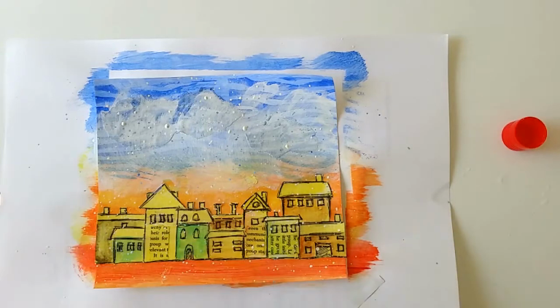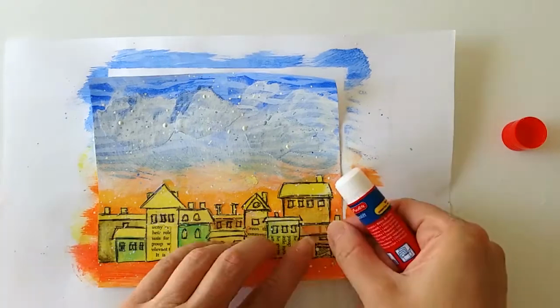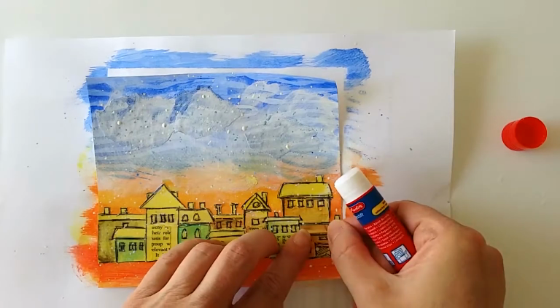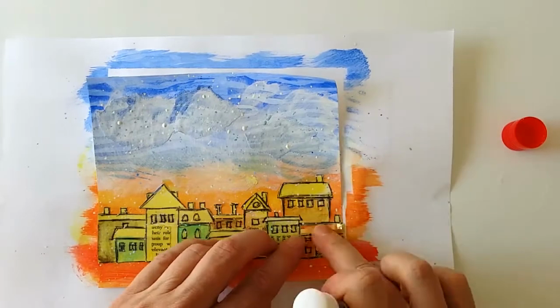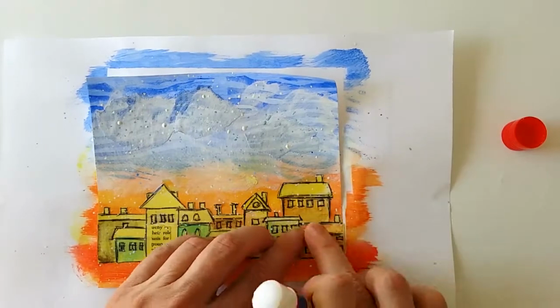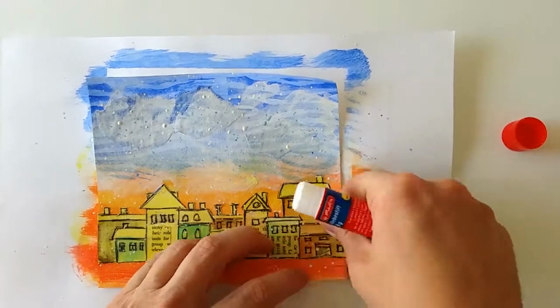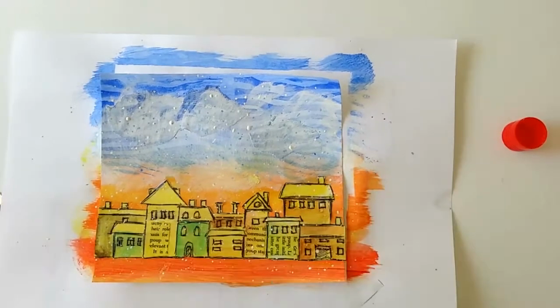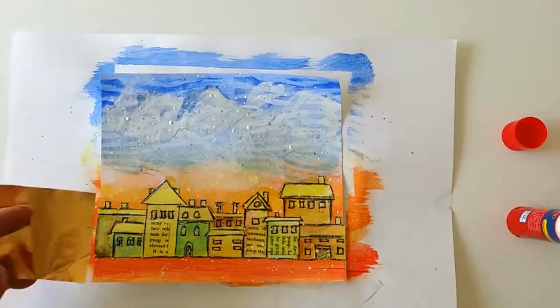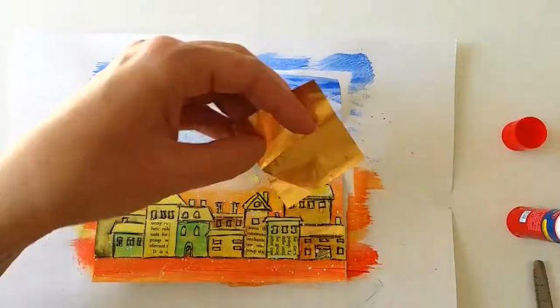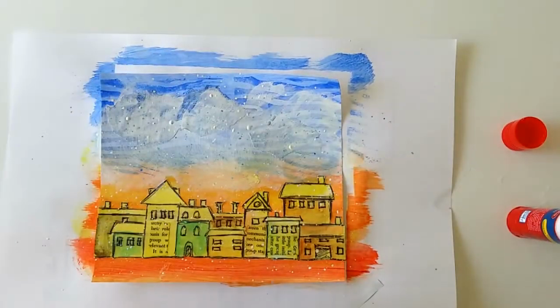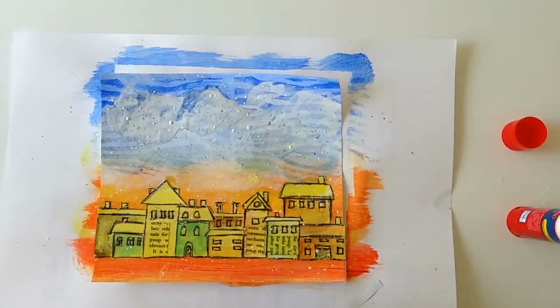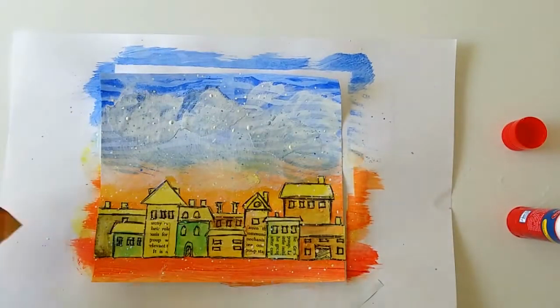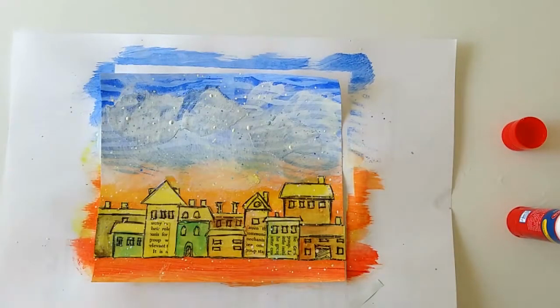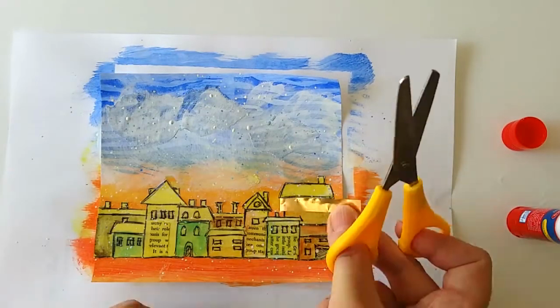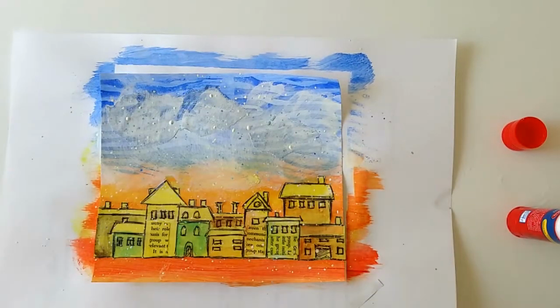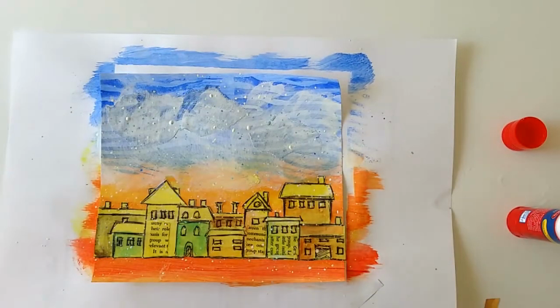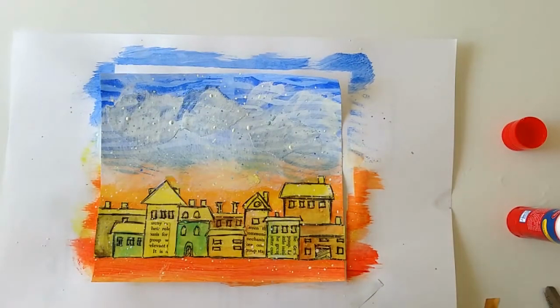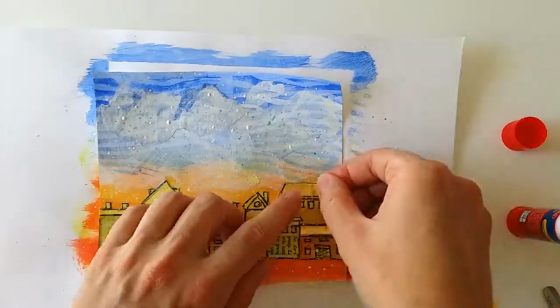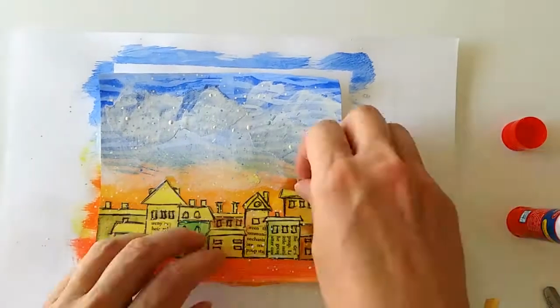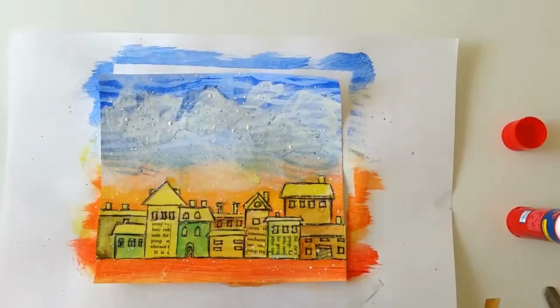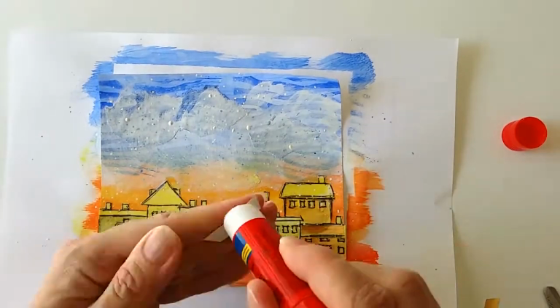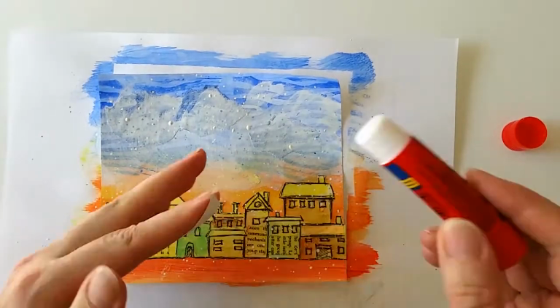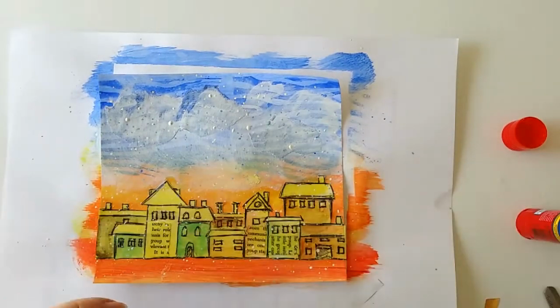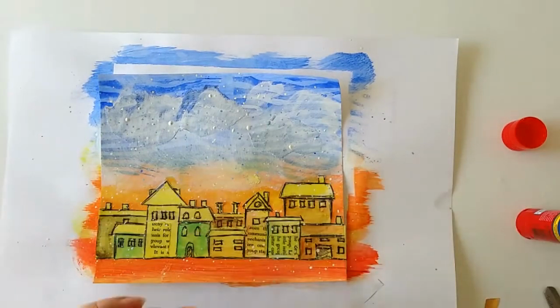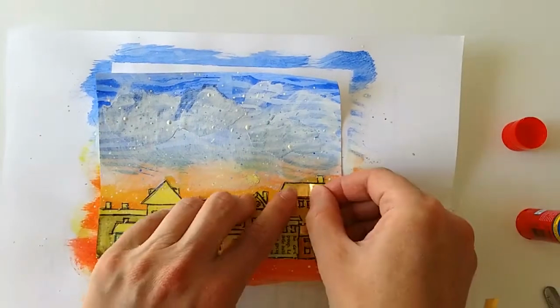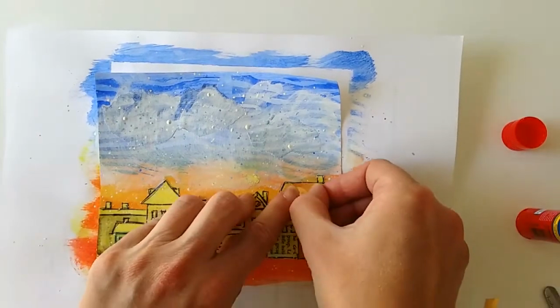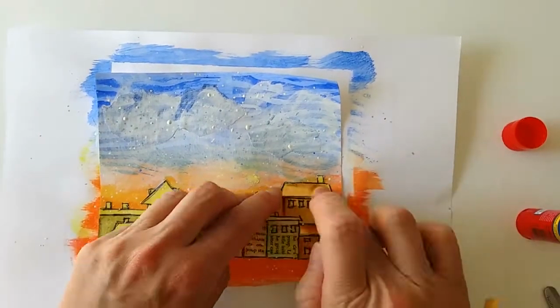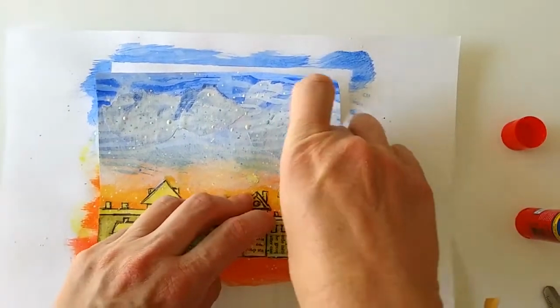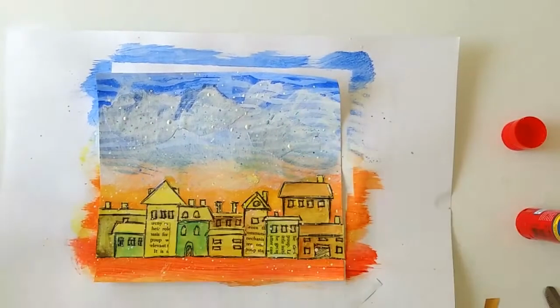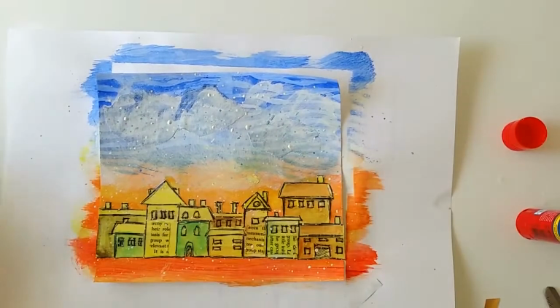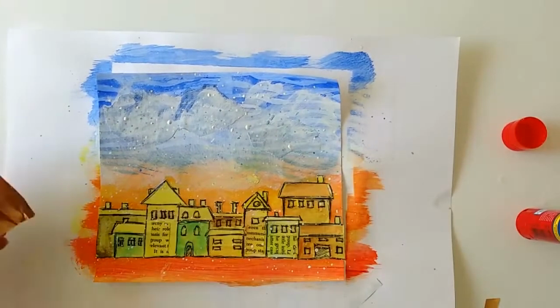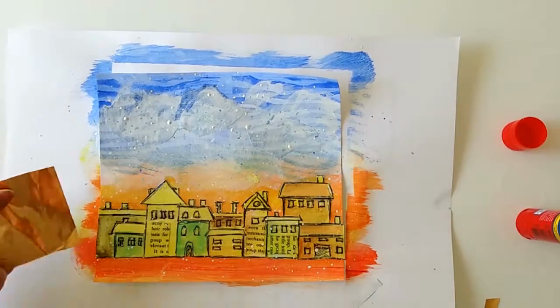I thought that some of the houses could have metallic shiny roofs. So I'm using gold foil, which is recycled chocolate foil by the way.